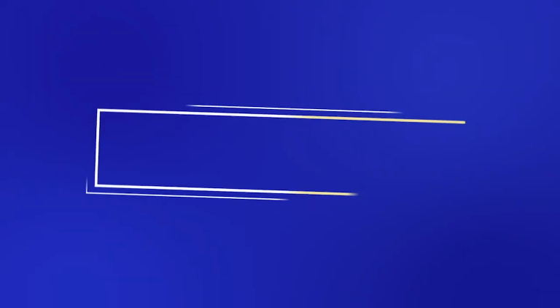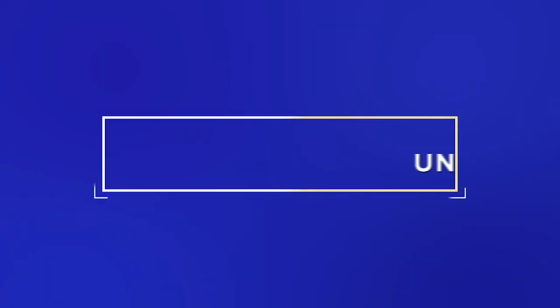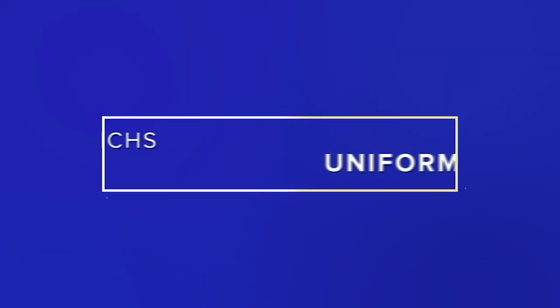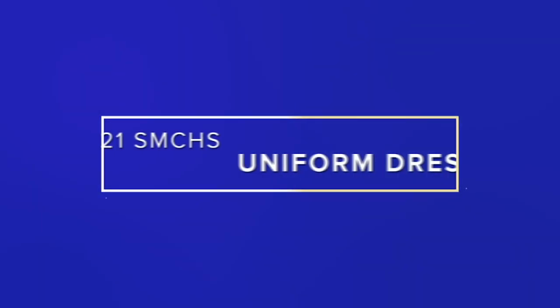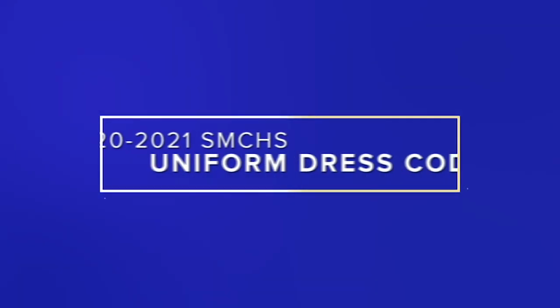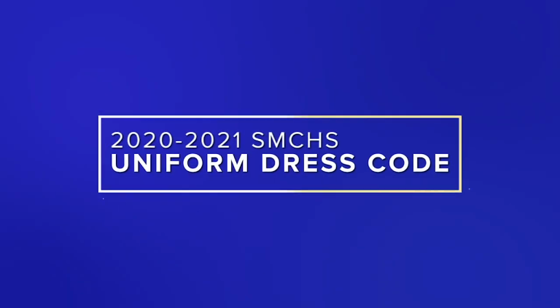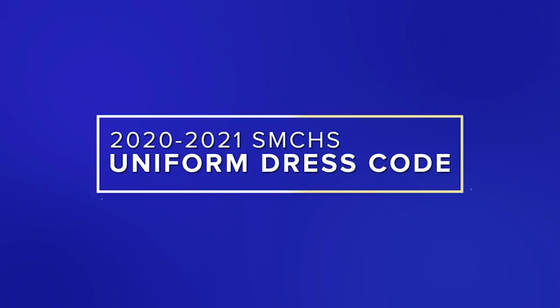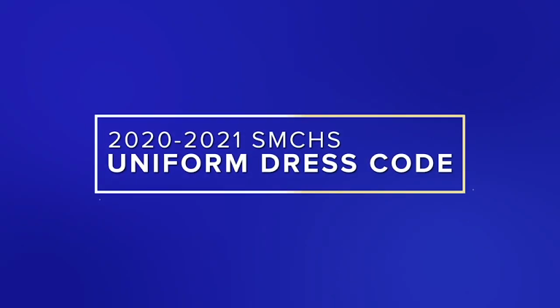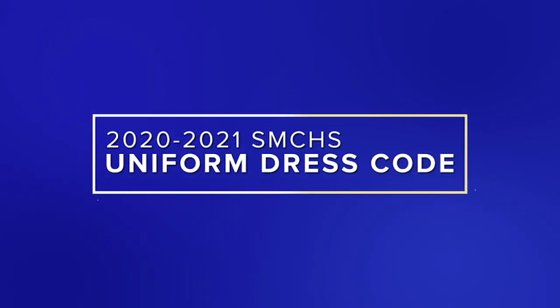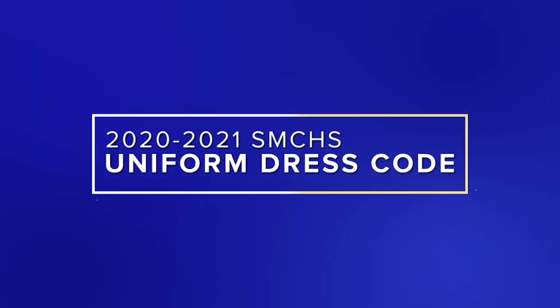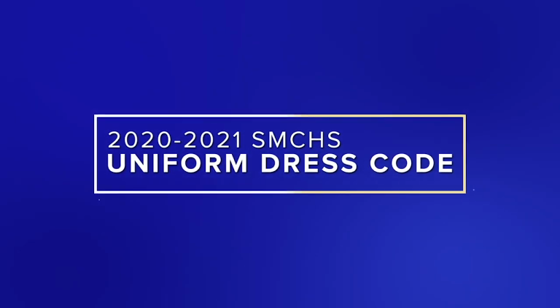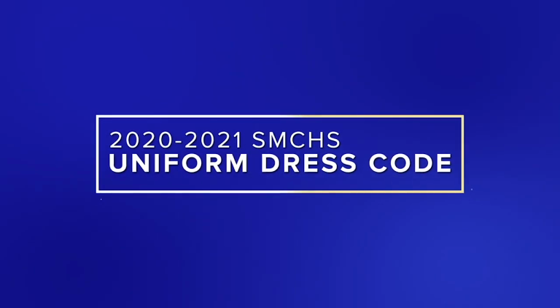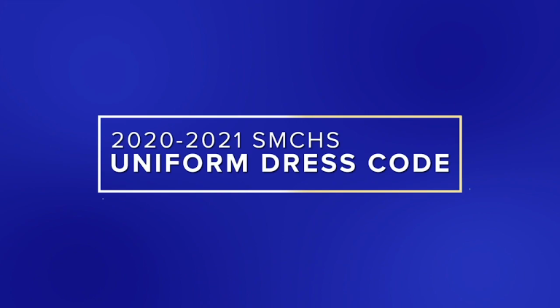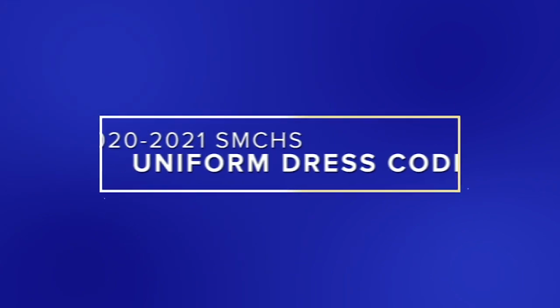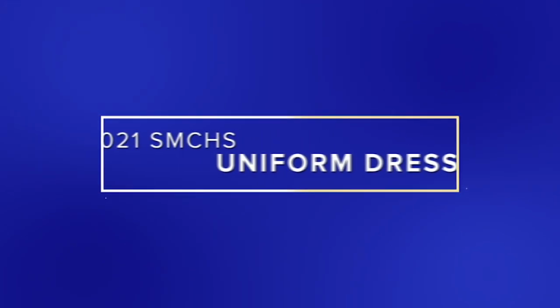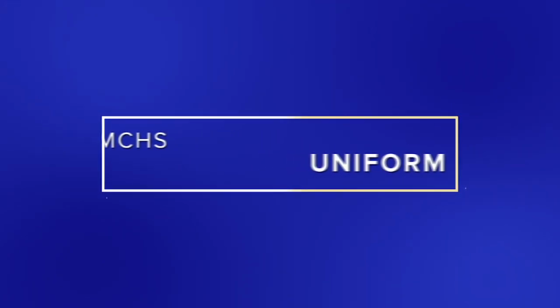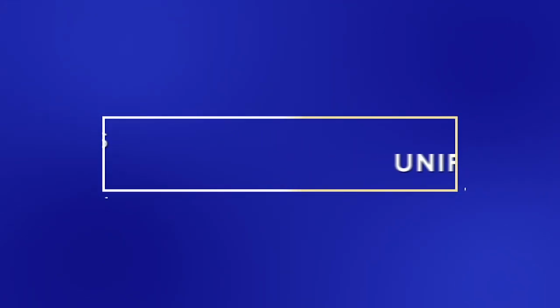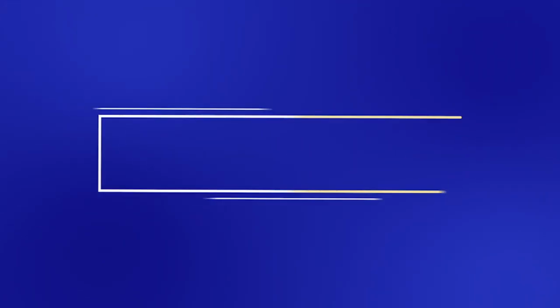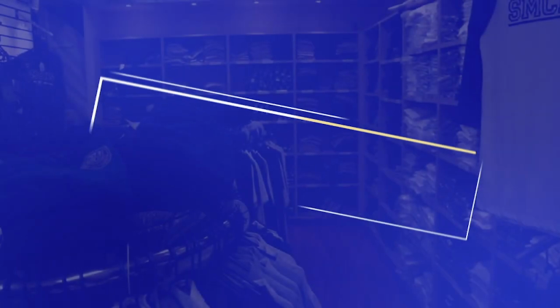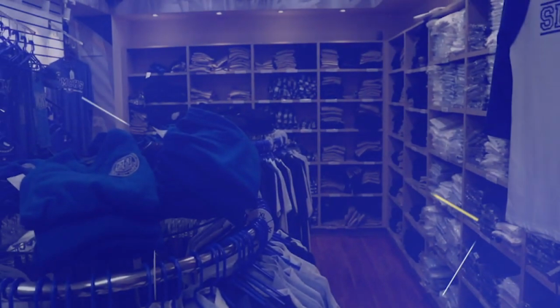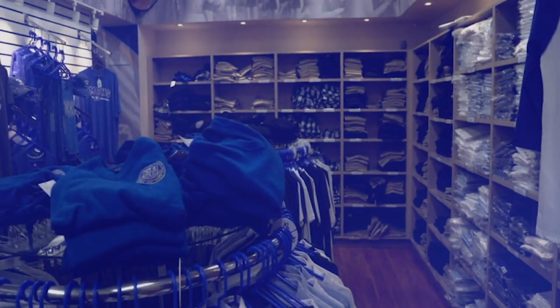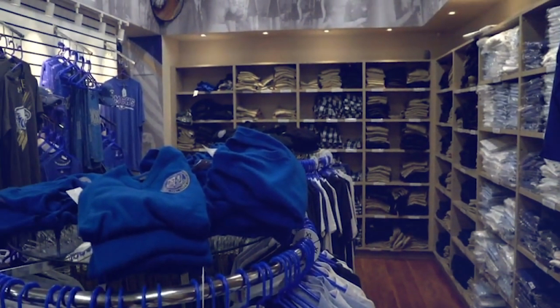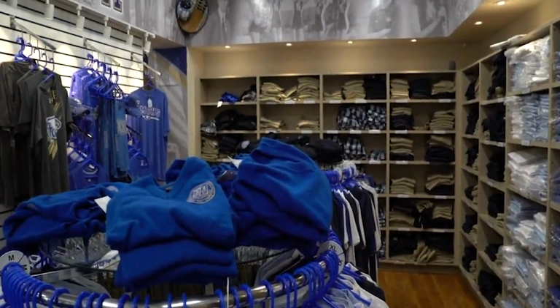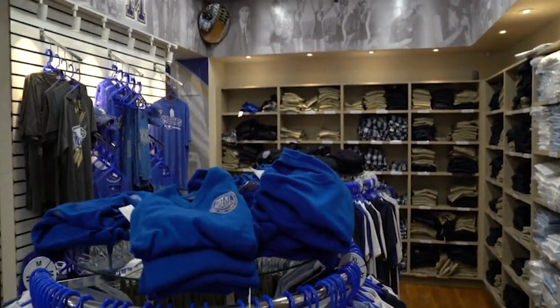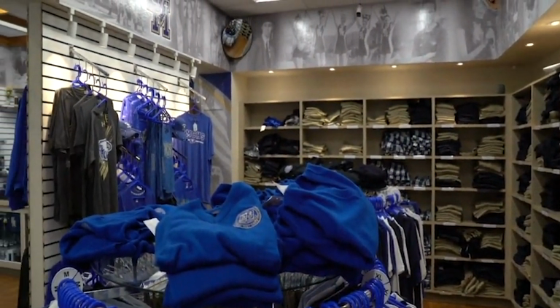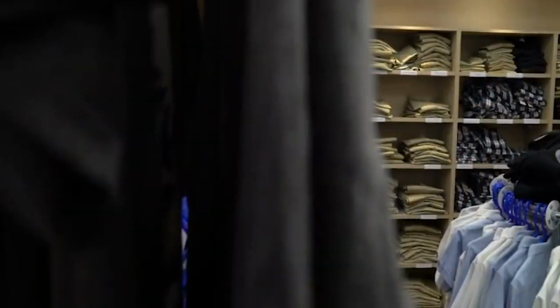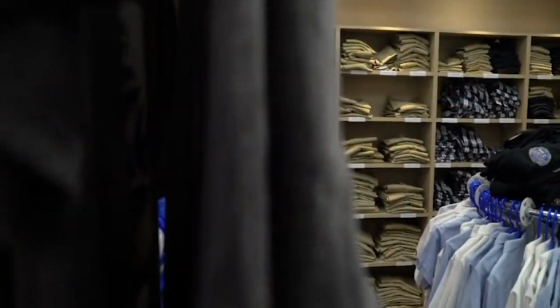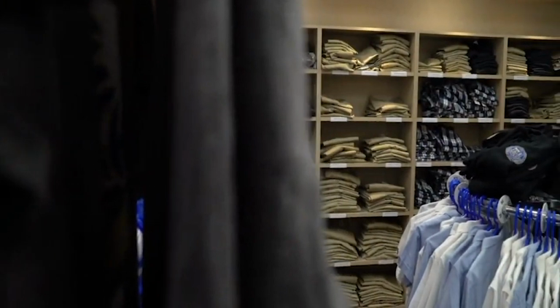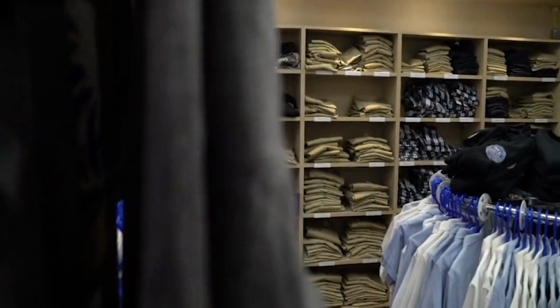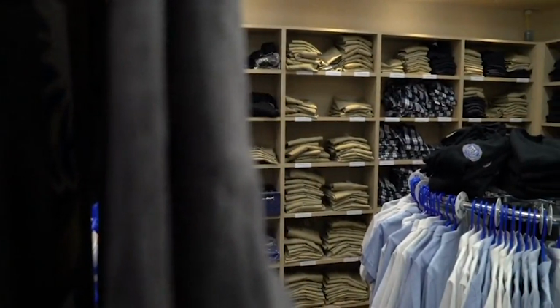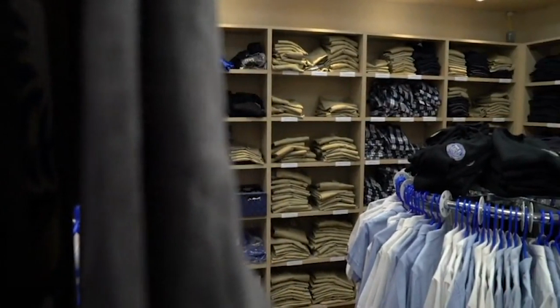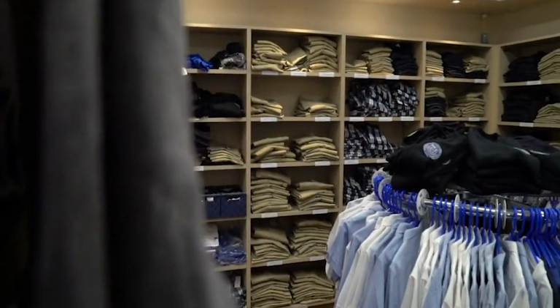Hello Eagles! As always, we want to look our best. And with the help of the amazing Eagles Nest Campus Store, we can do just that. Here's all you need to know about the Santa Margarita Dress Code.